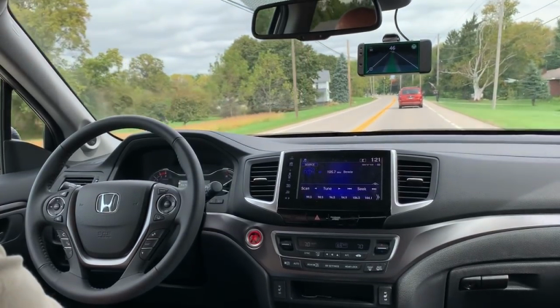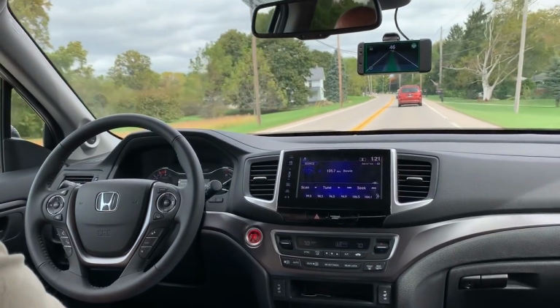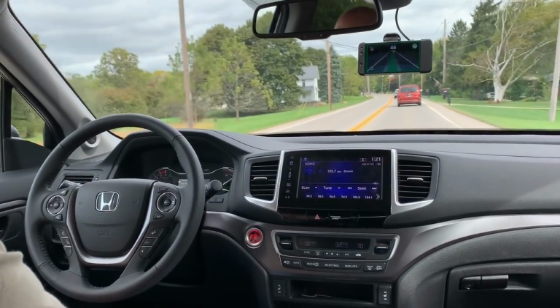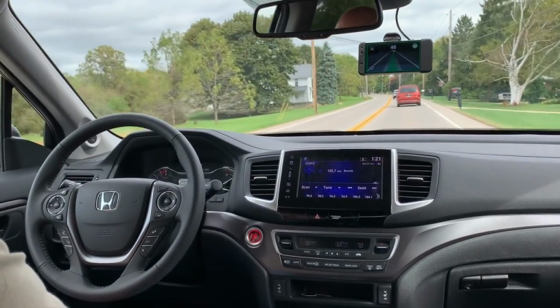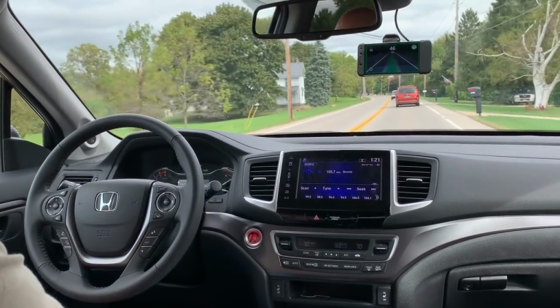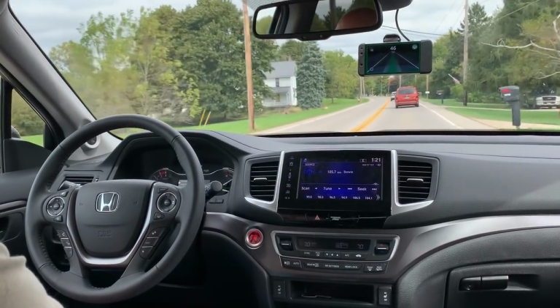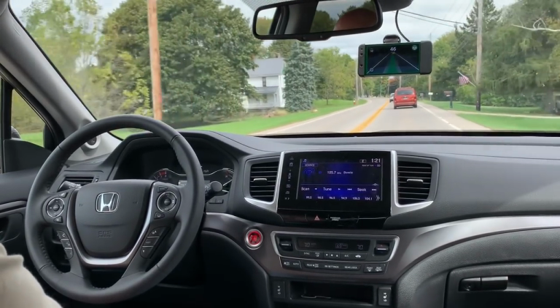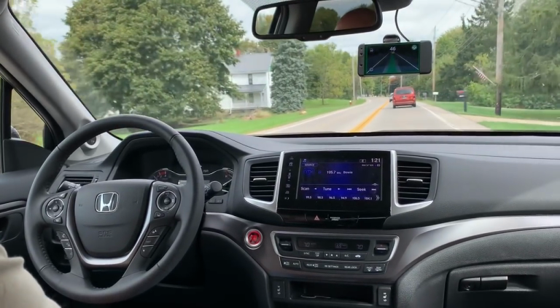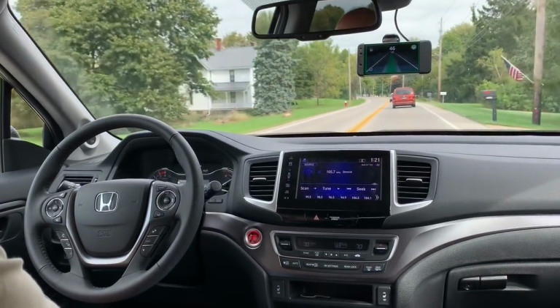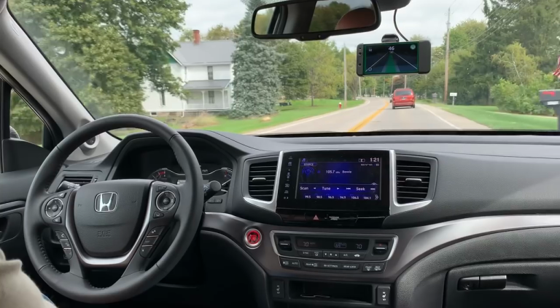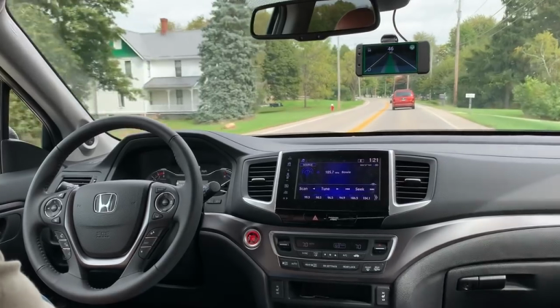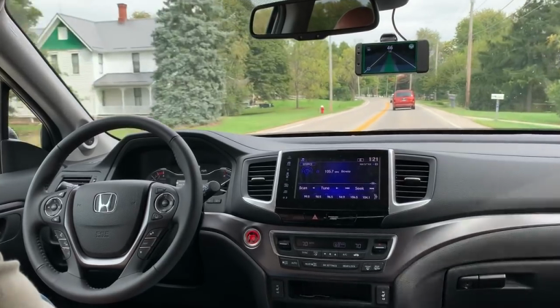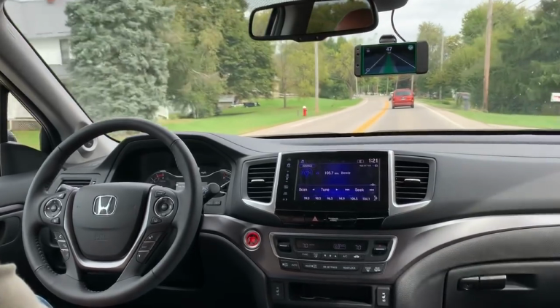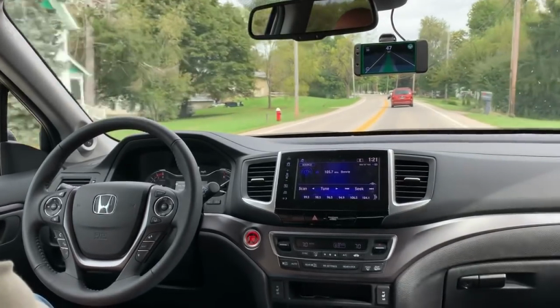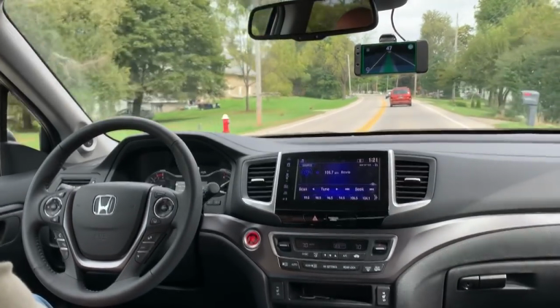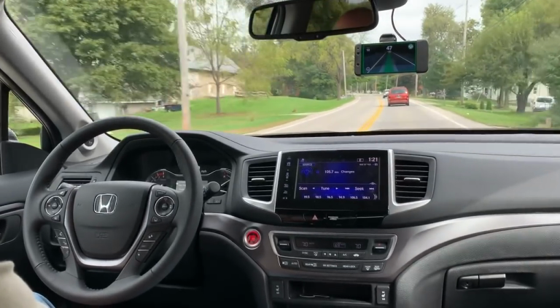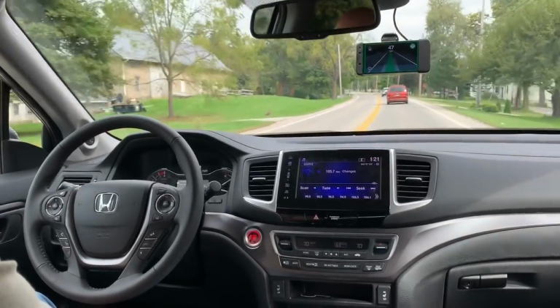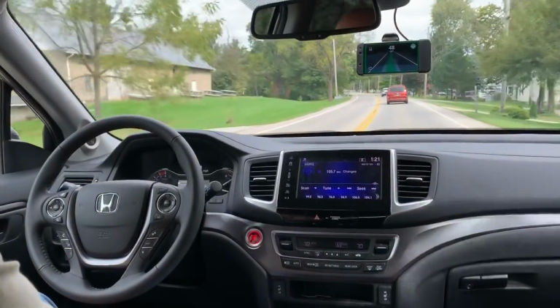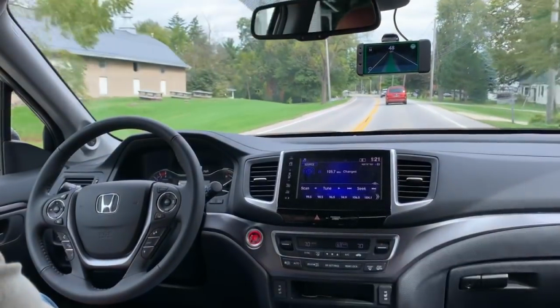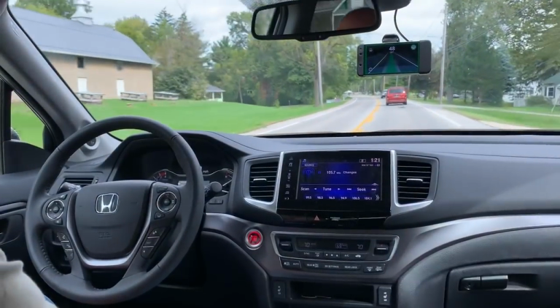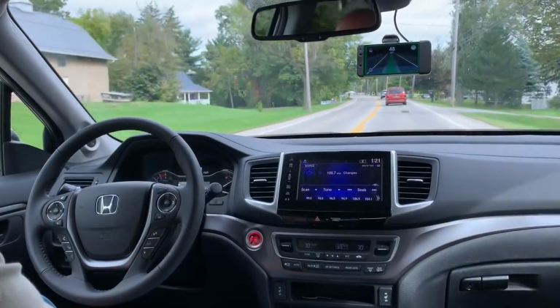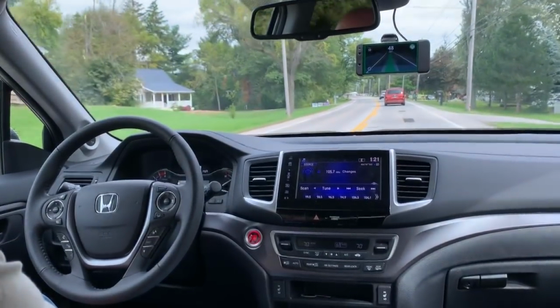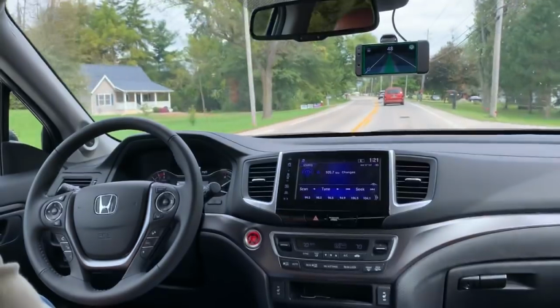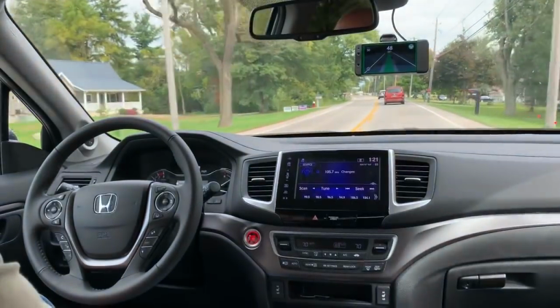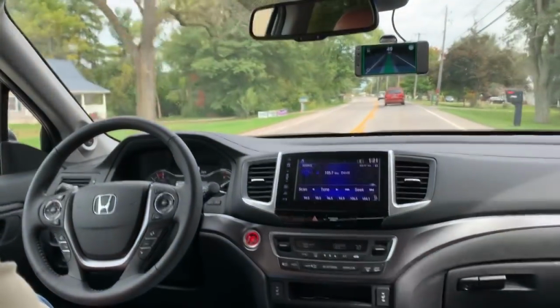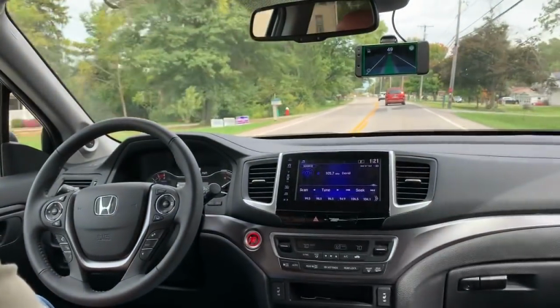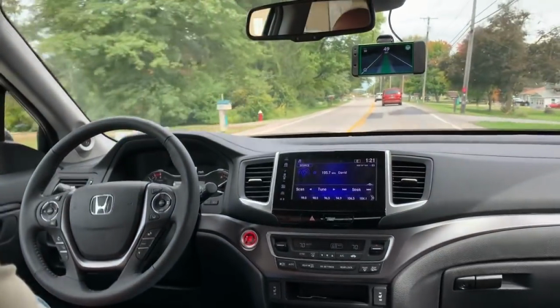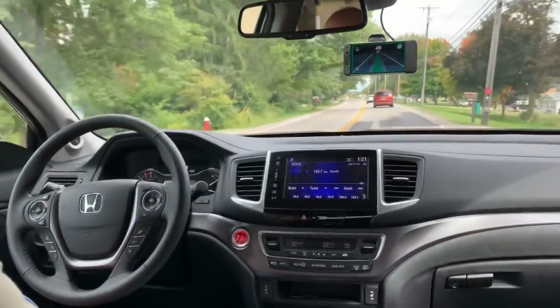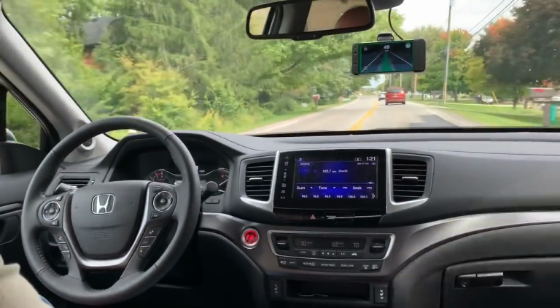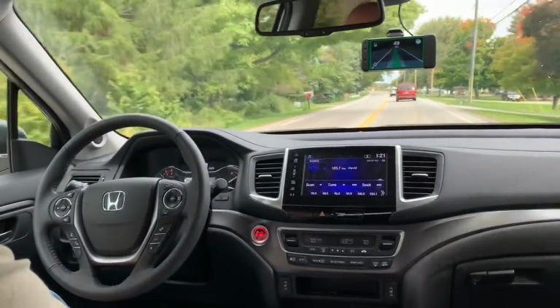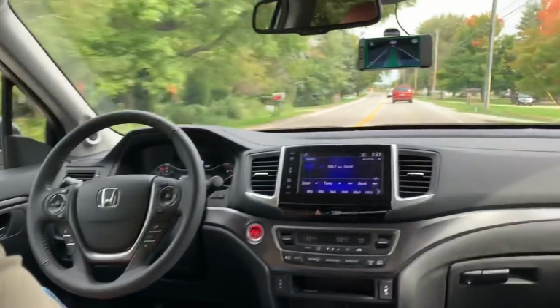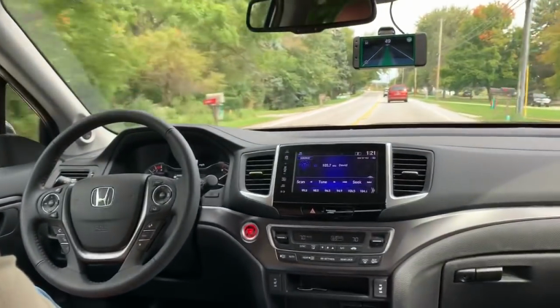Anything over 12 miles an hour it will steer itself. Anything from zero on up it will gas and brake. It's really hard to hold this camera steady.